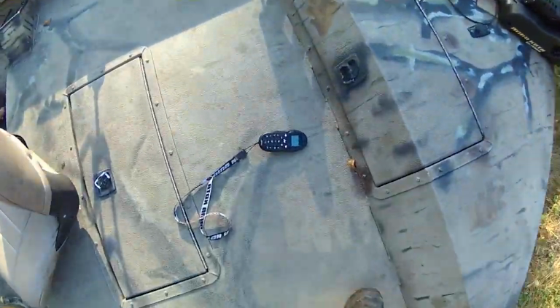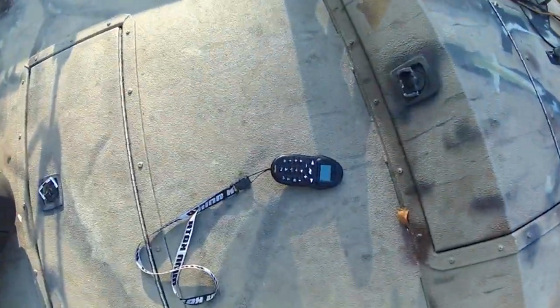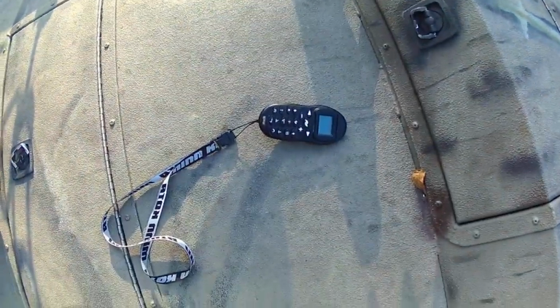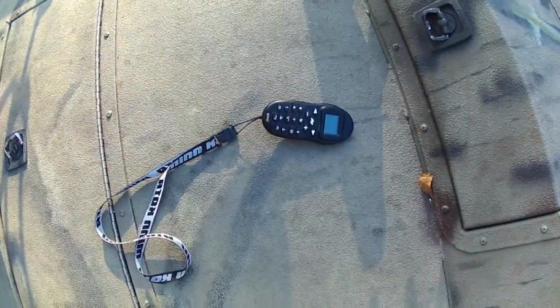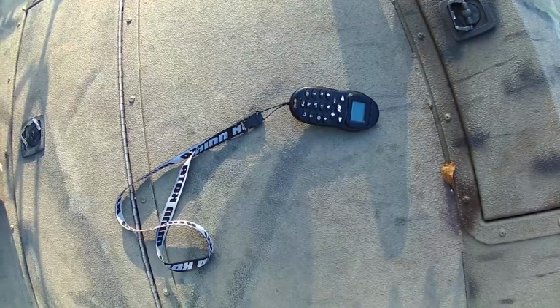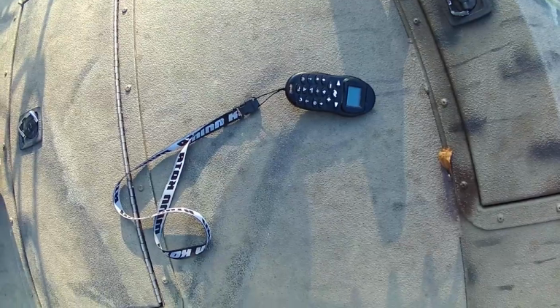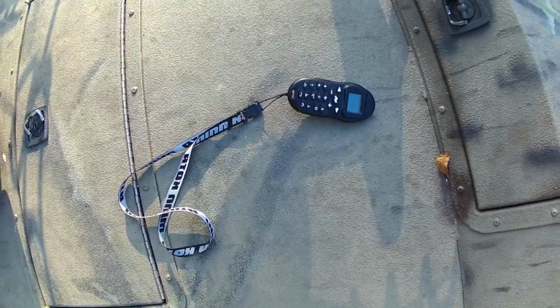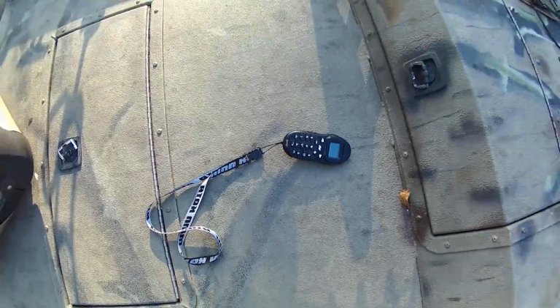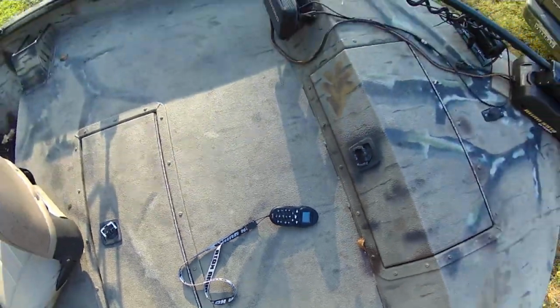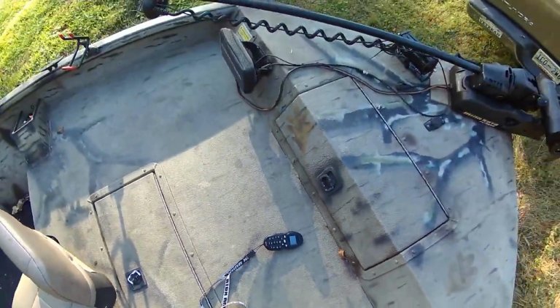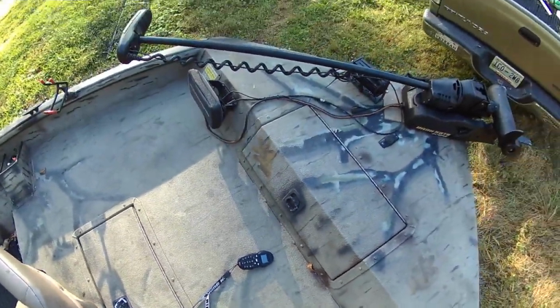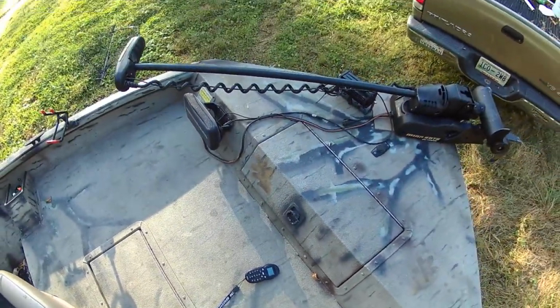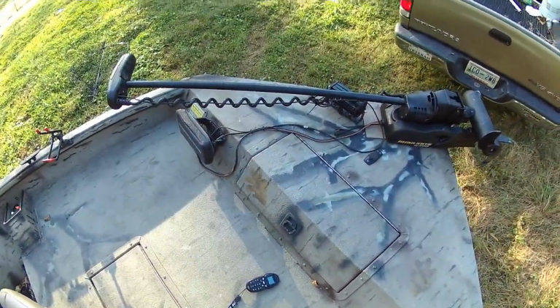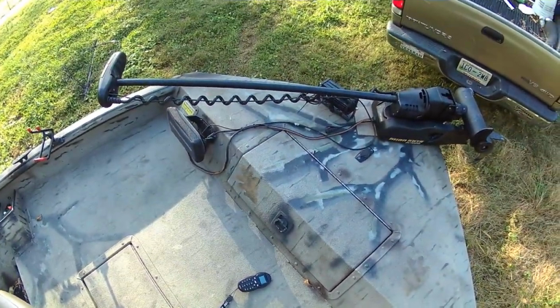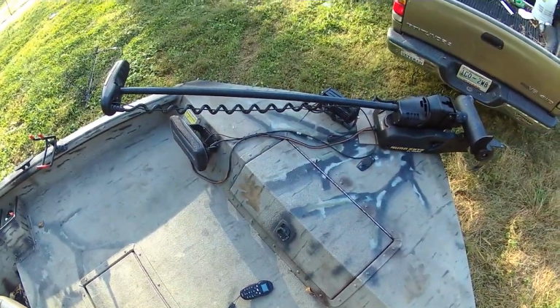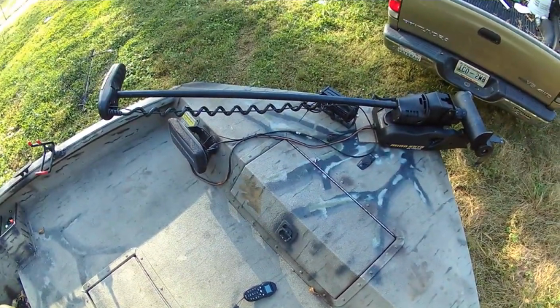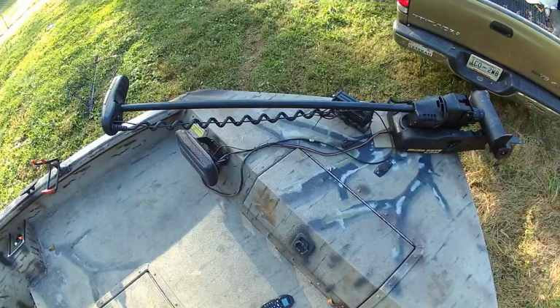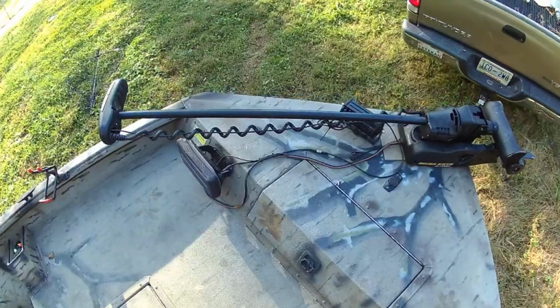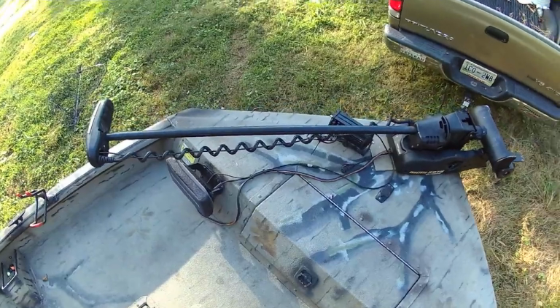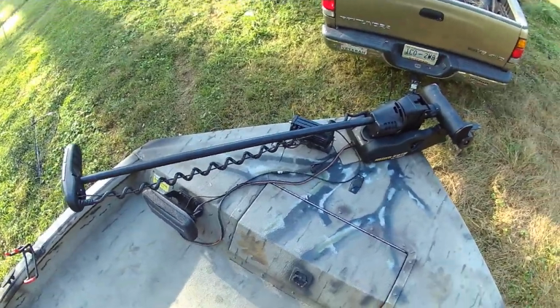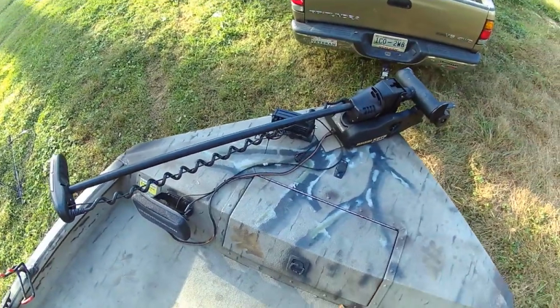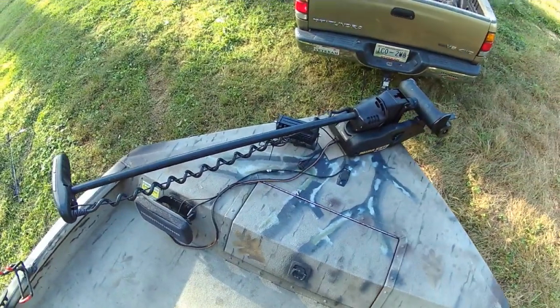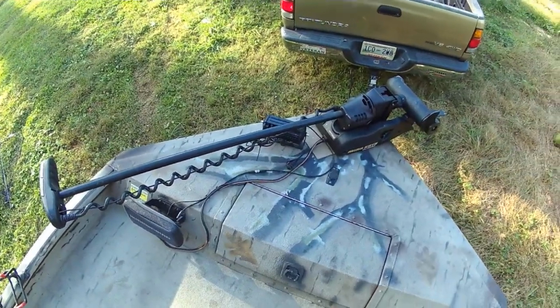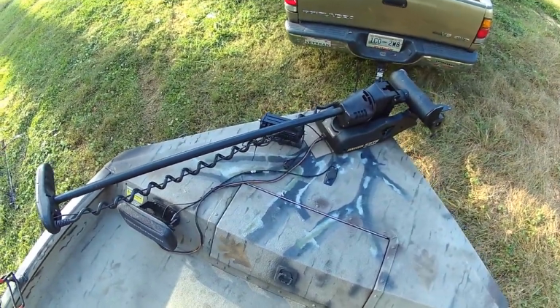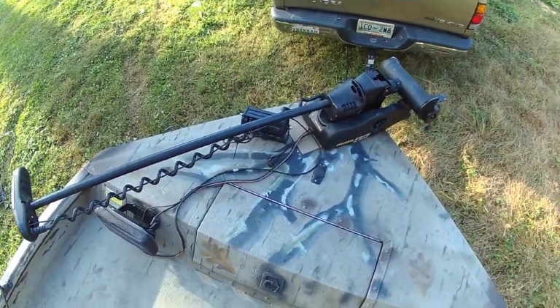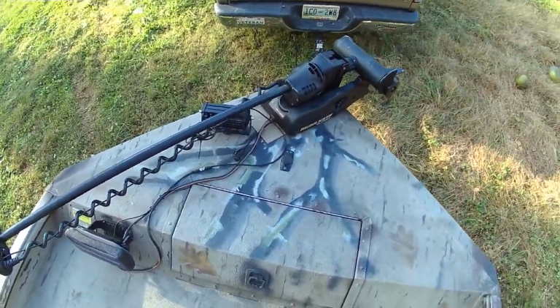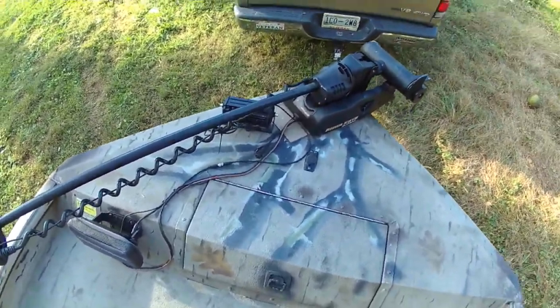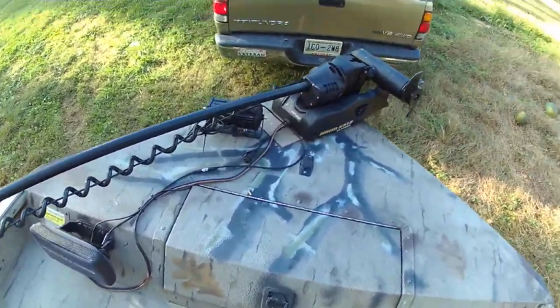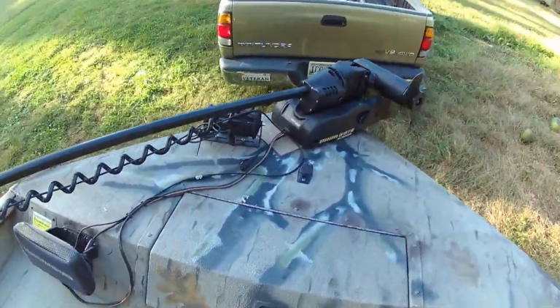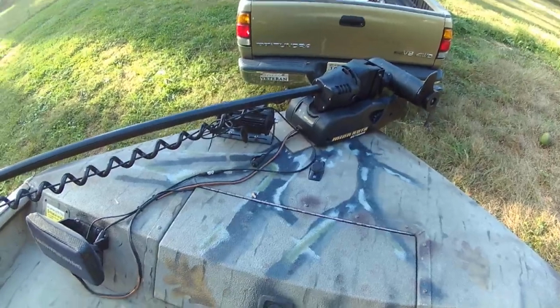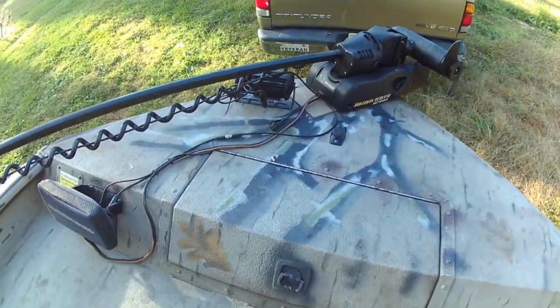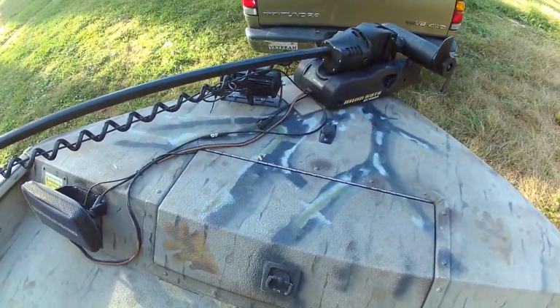There's the remote for the trolling motor. There are two 12 volt batteries connected in series to run this trolling motor. I can run most of the day without worrying about losing charge.